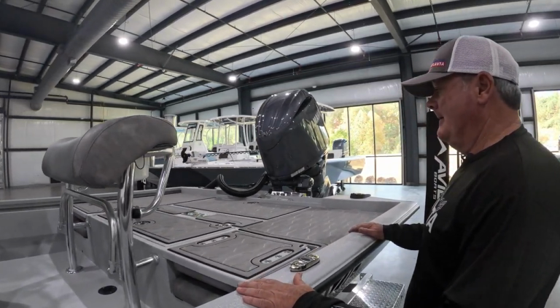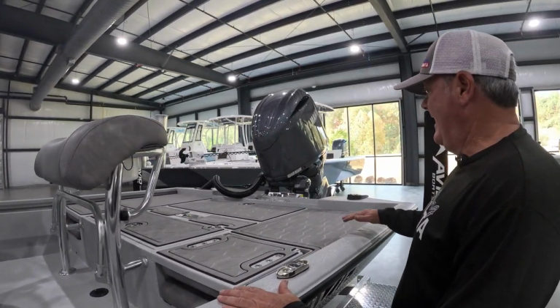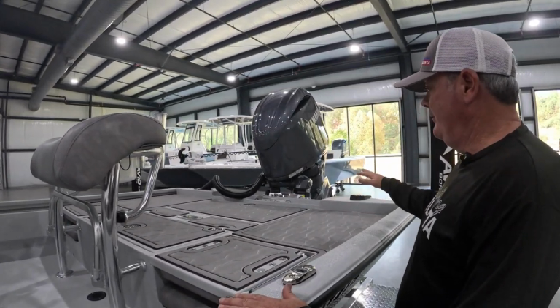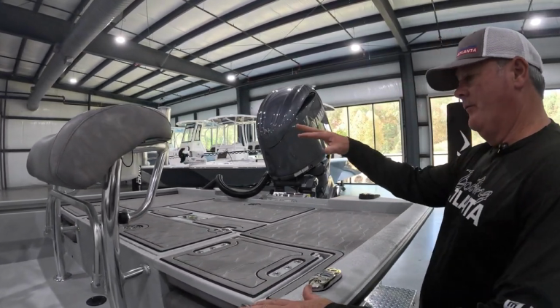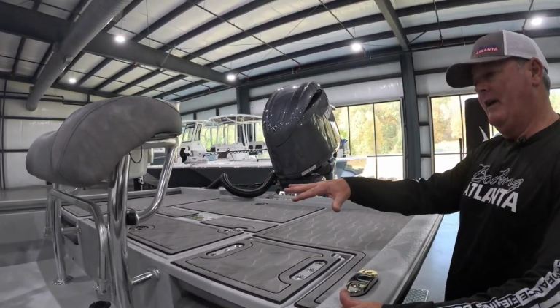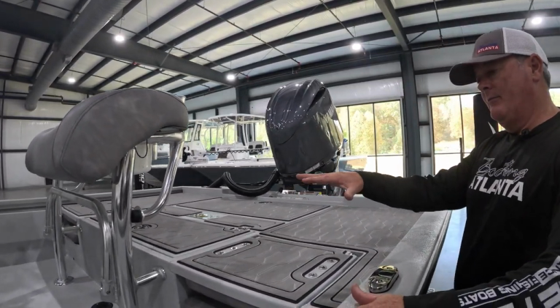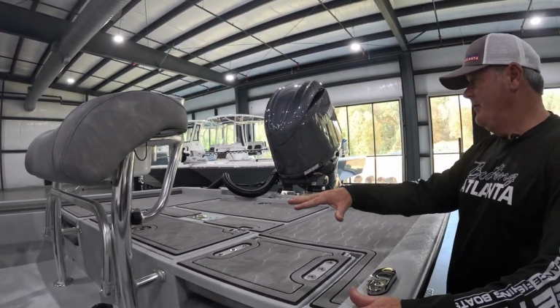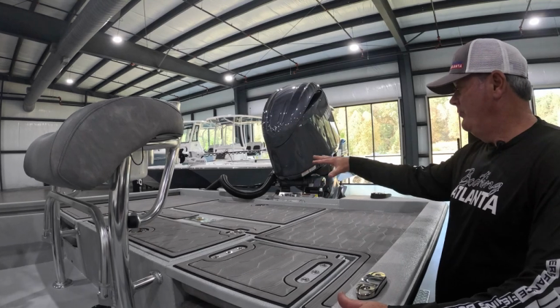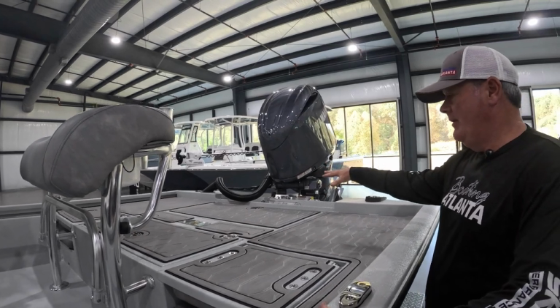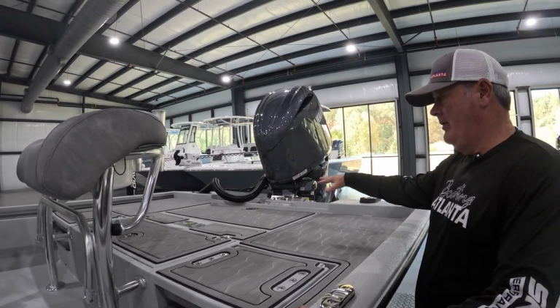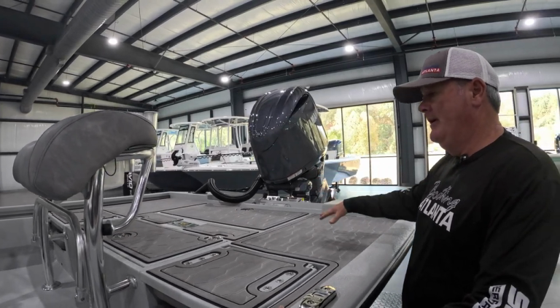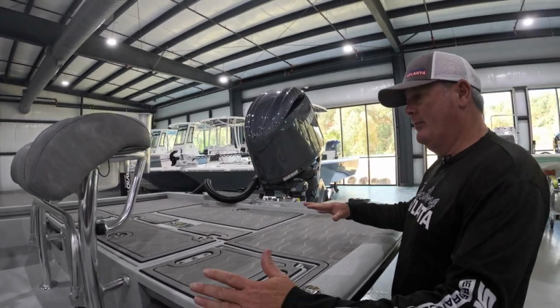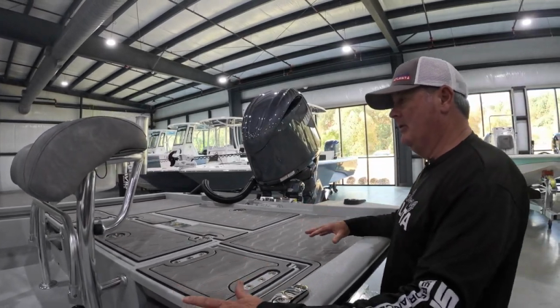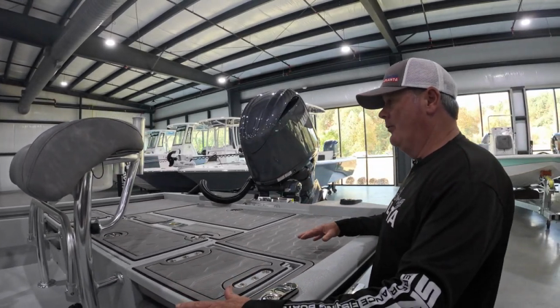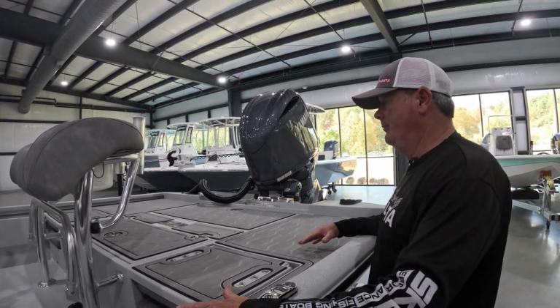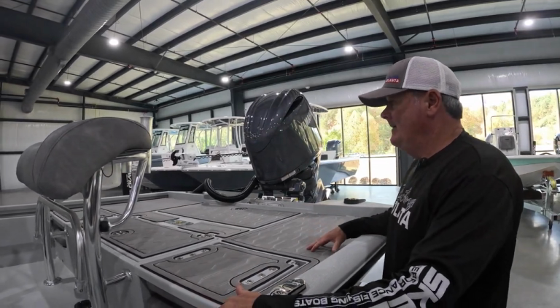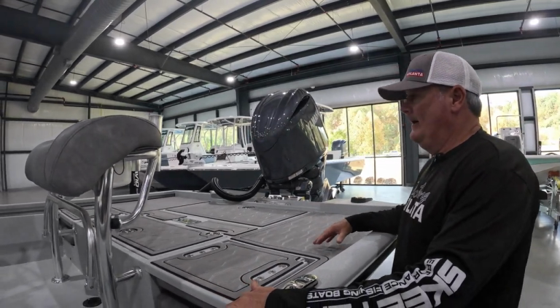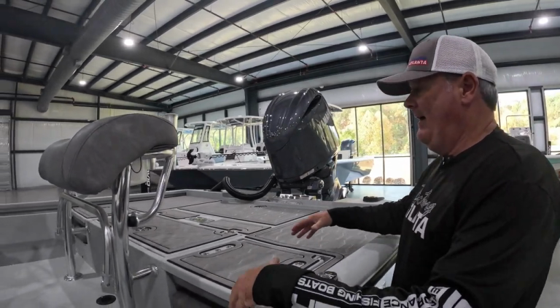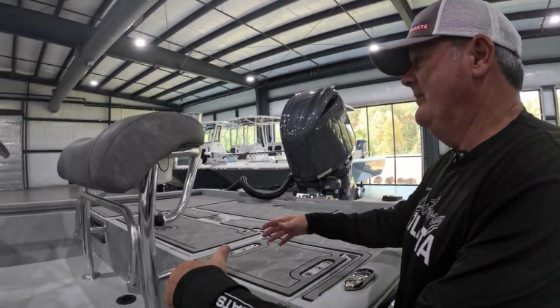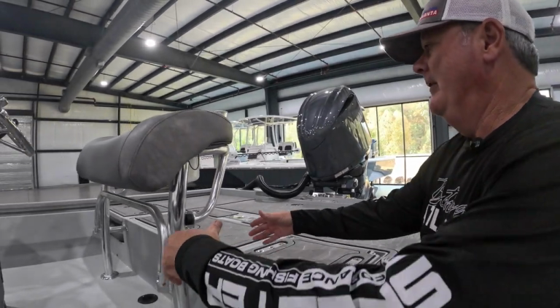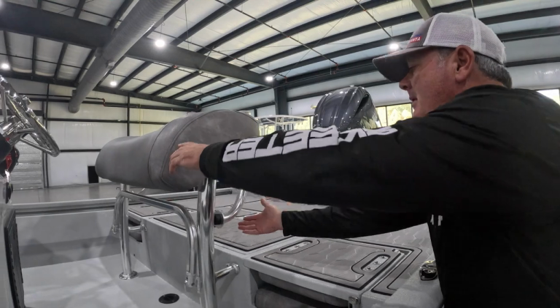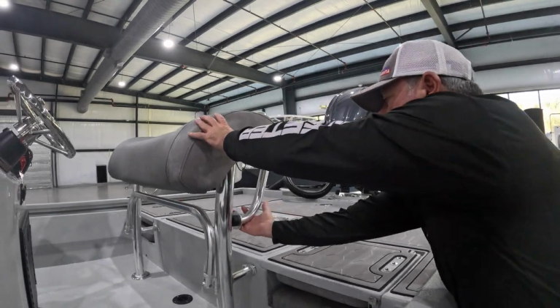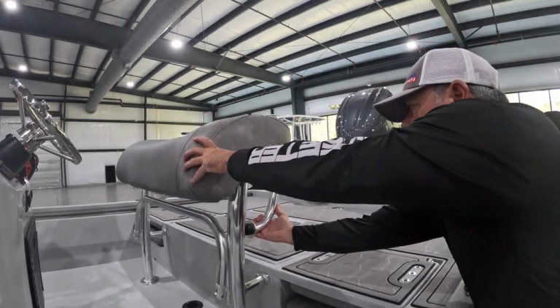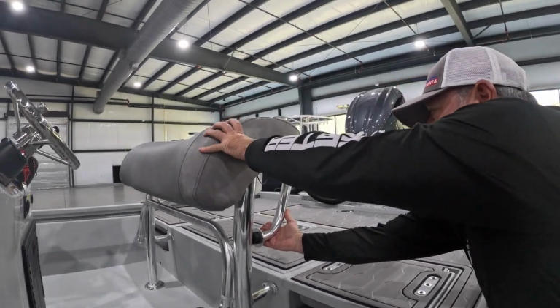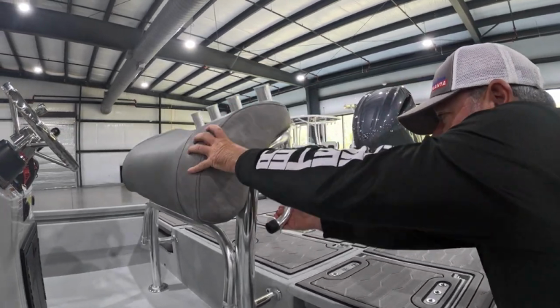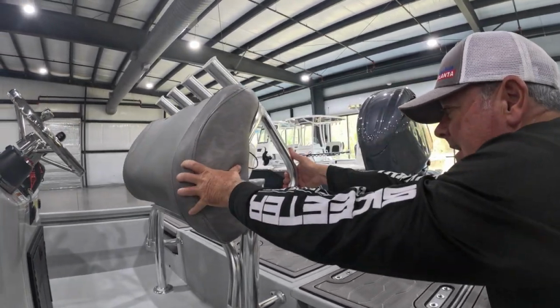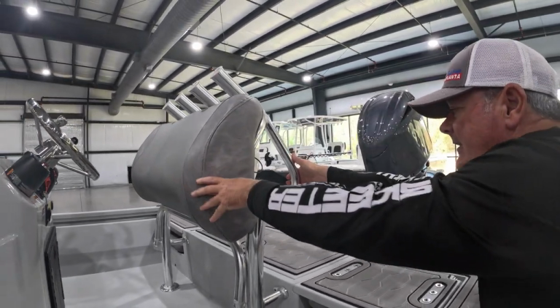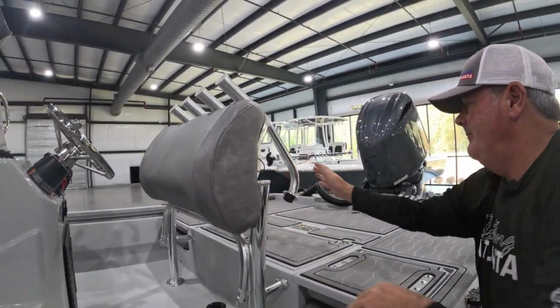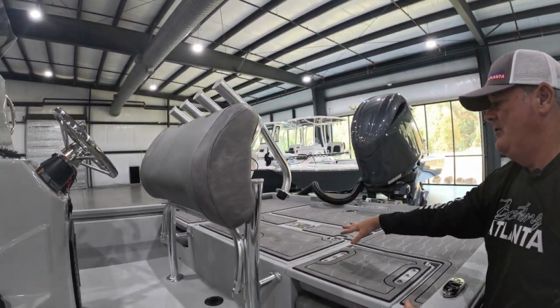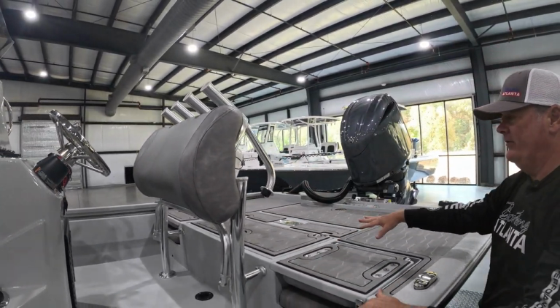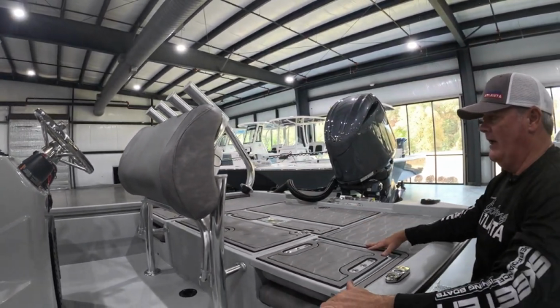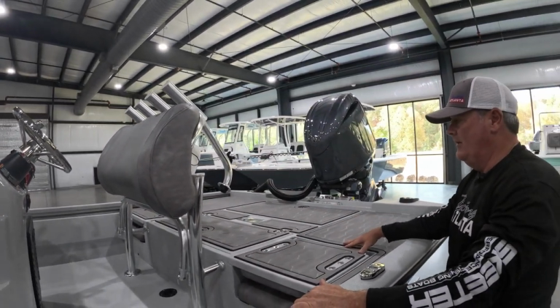They have moved the fuel tank from the center of the boat to the rear of the boat, which opens up a little bit of room. They have redesigned the leaning post, which actually lifts up to give you access to your live well.